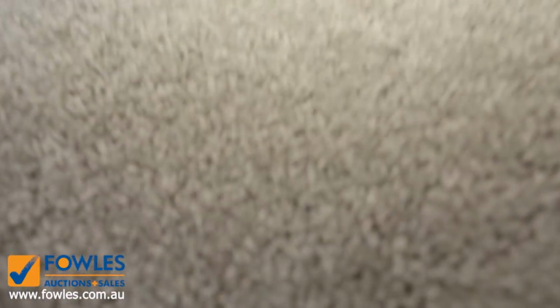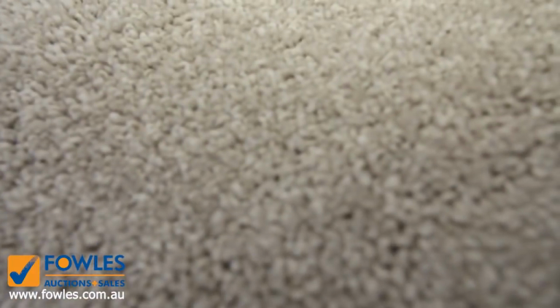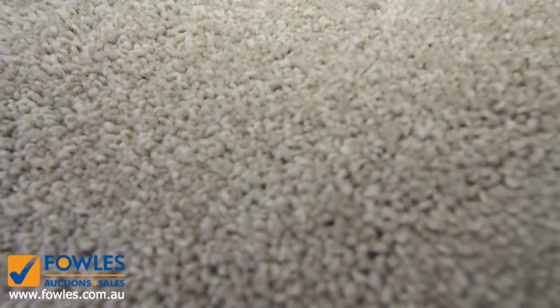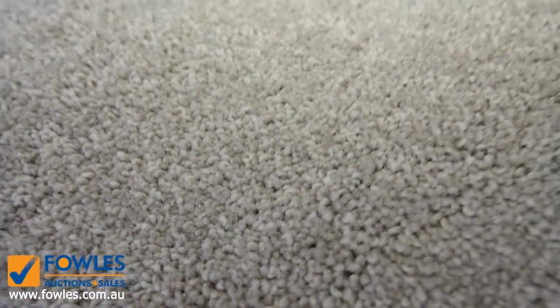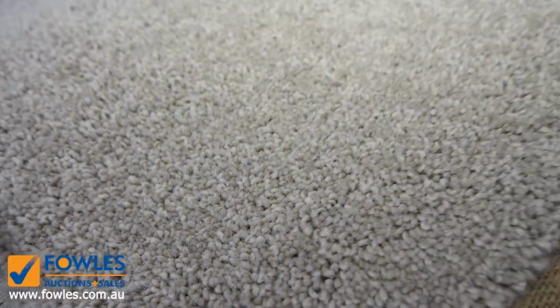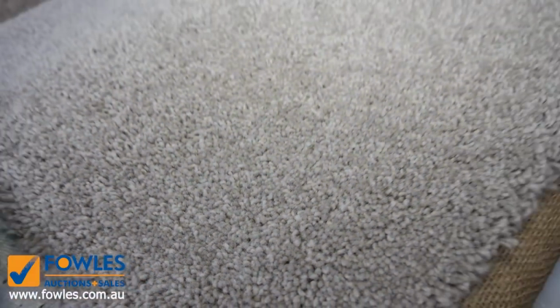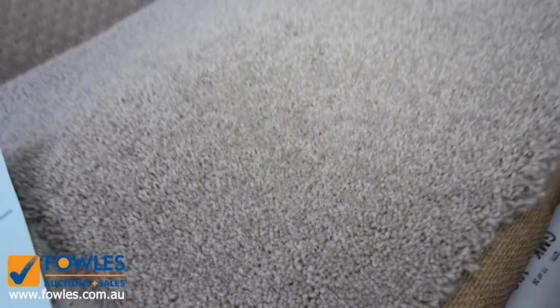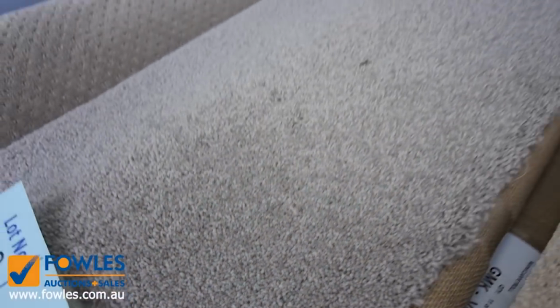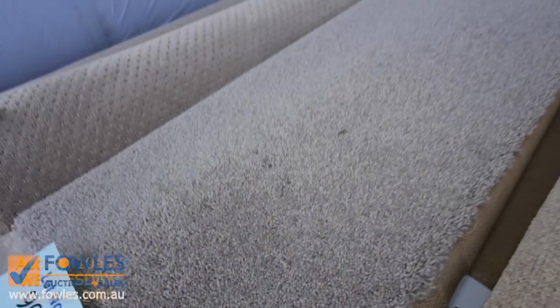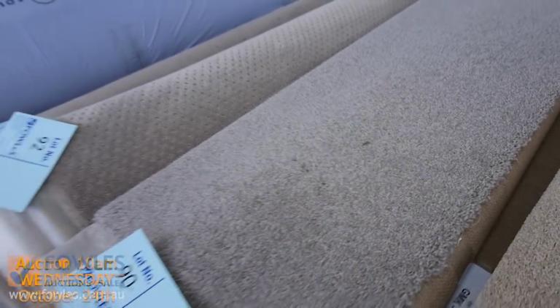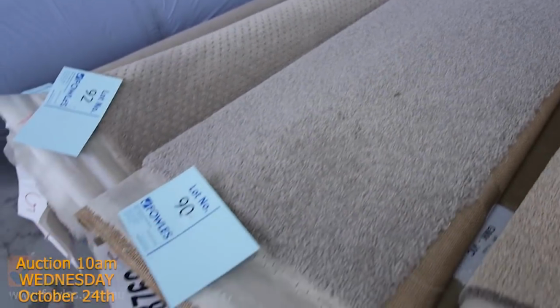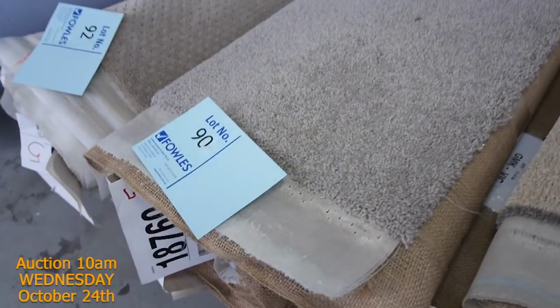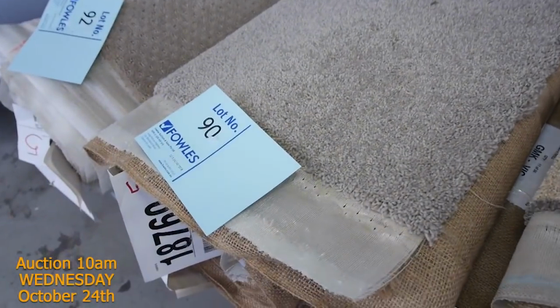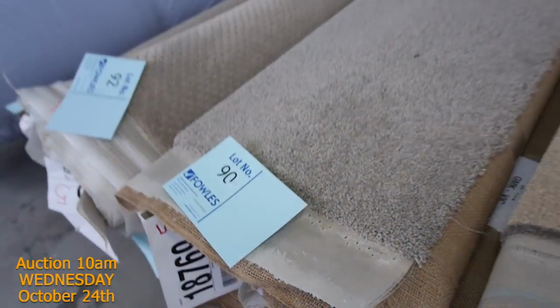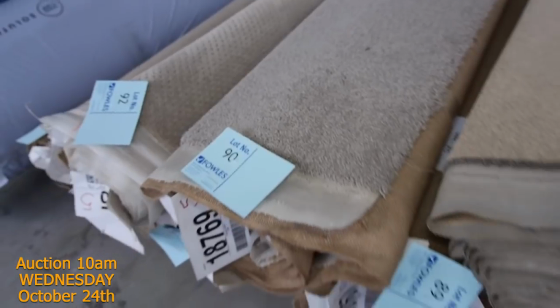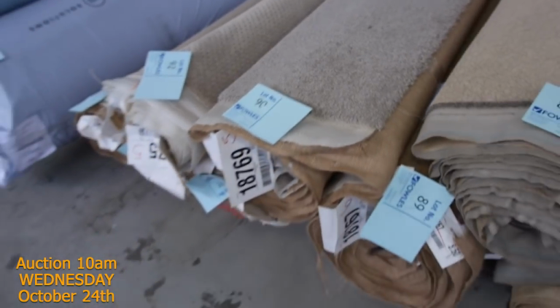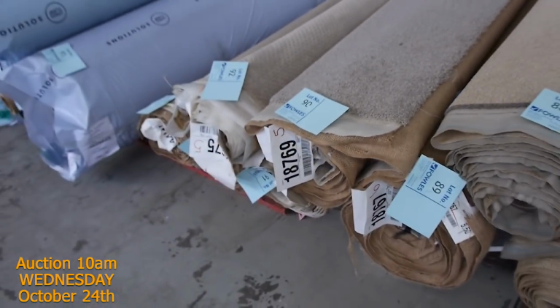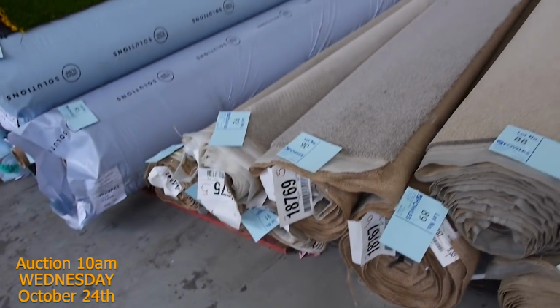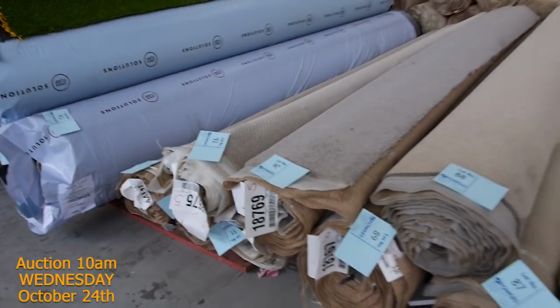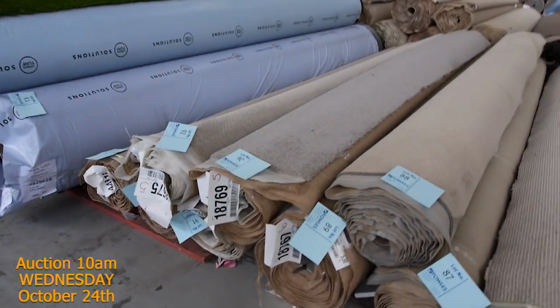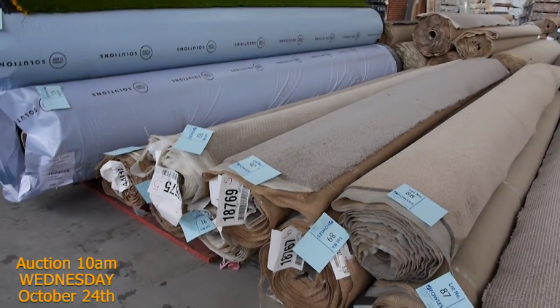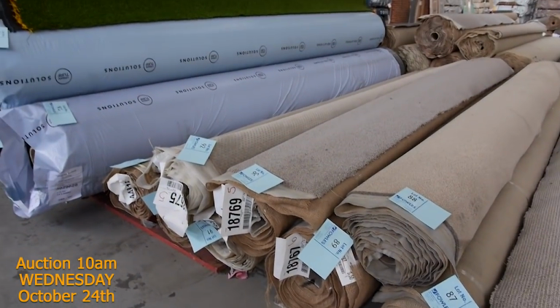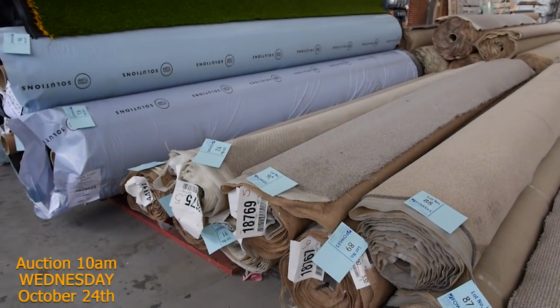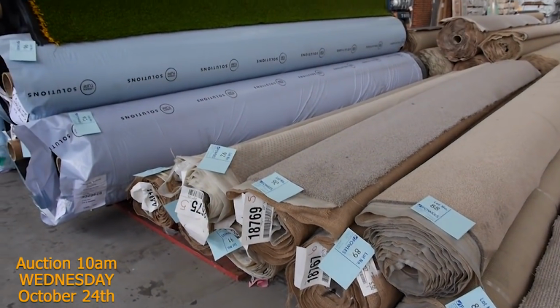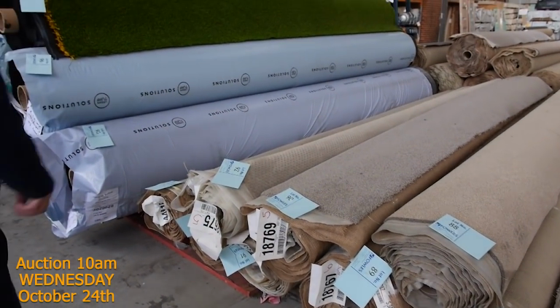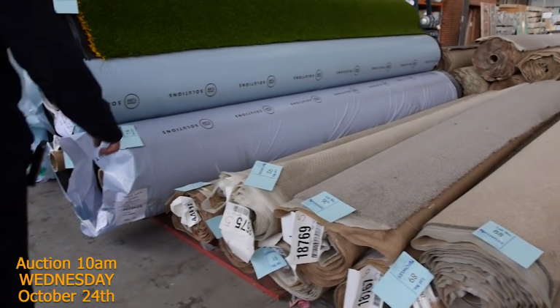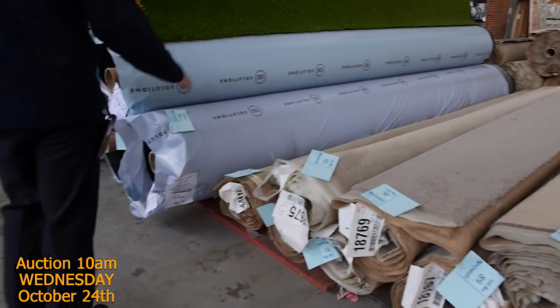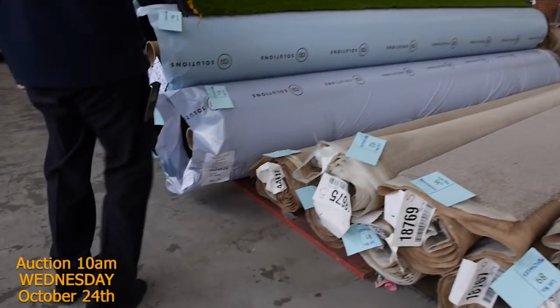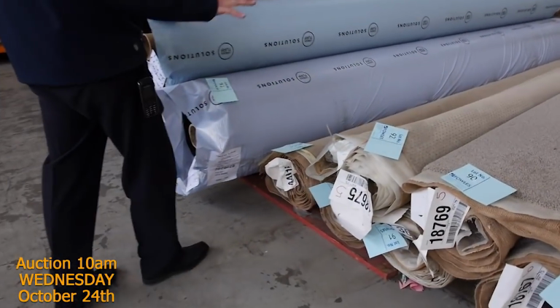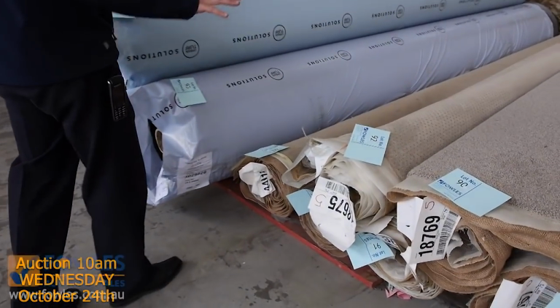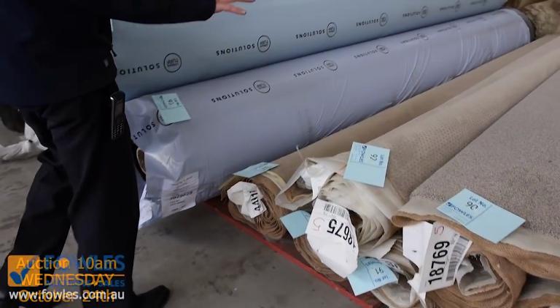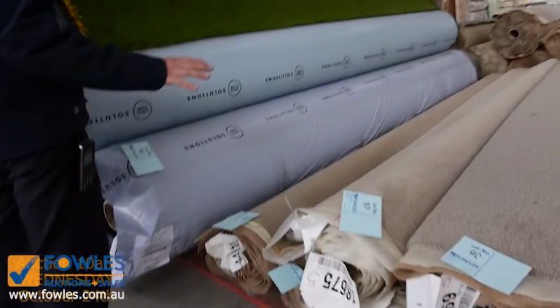That's lot number 90, and it's only a small piece — good room size. Being that sort of size, I'm thinking somewhere around the $25 to $30 a metre mark.